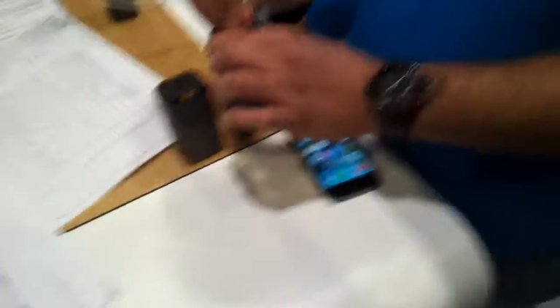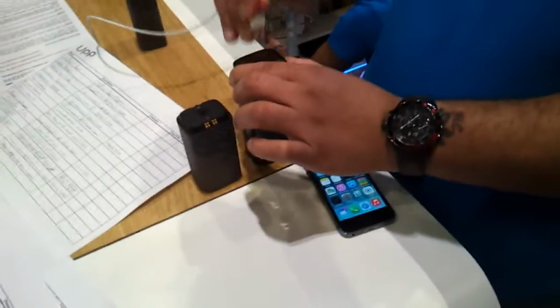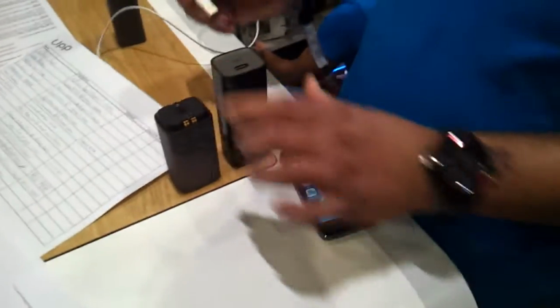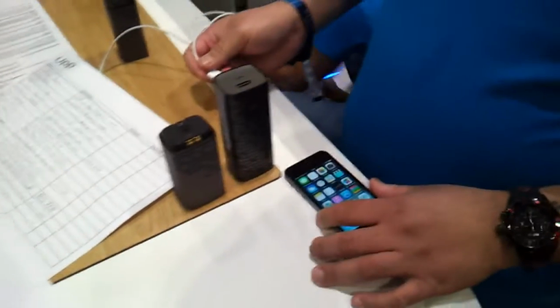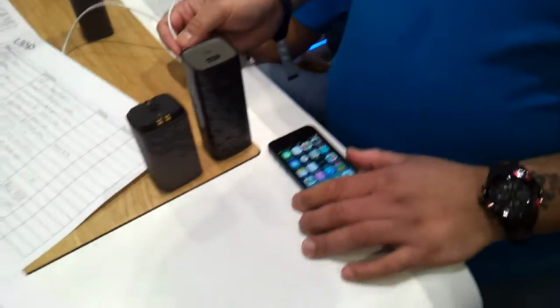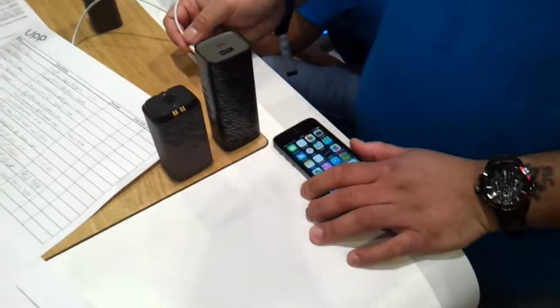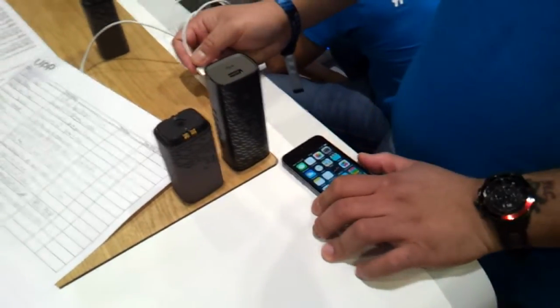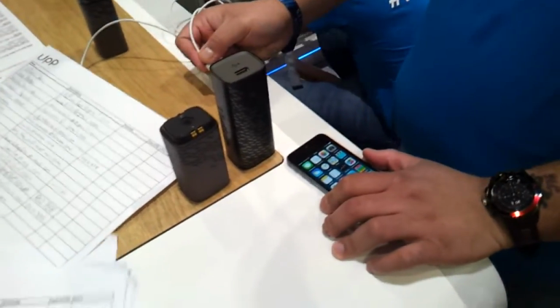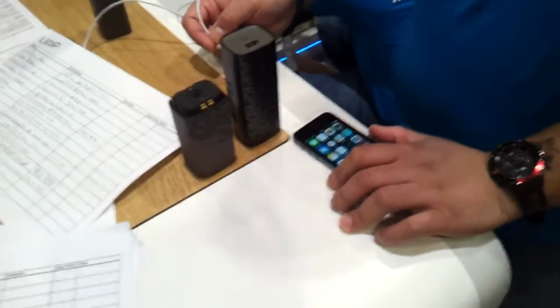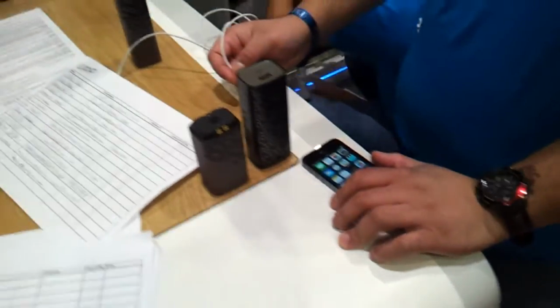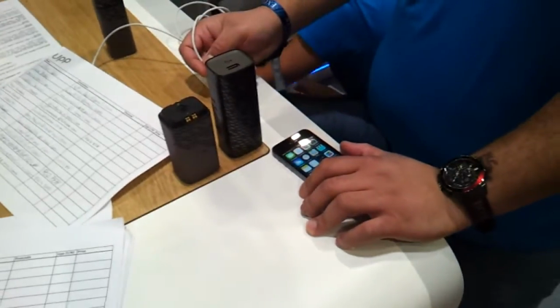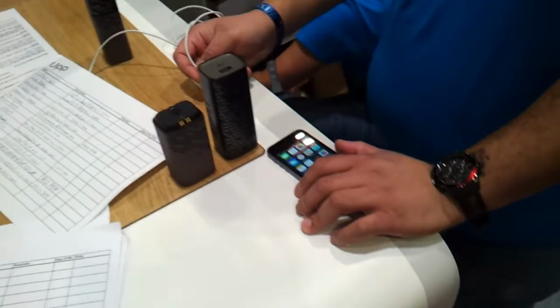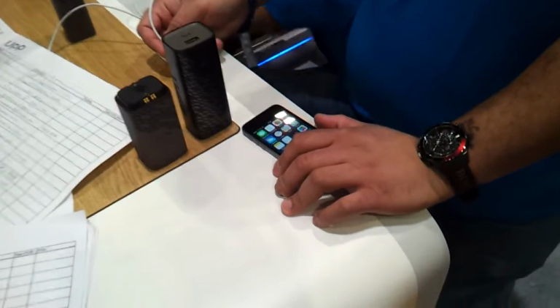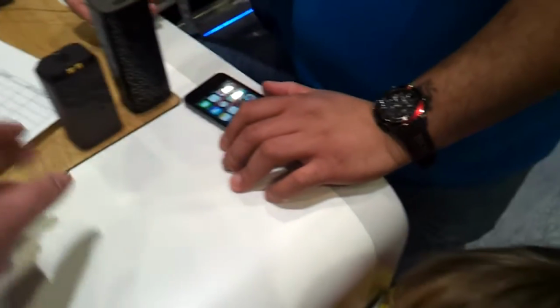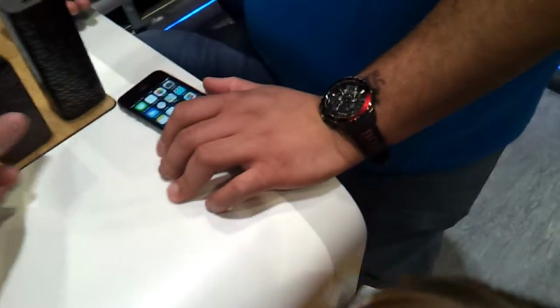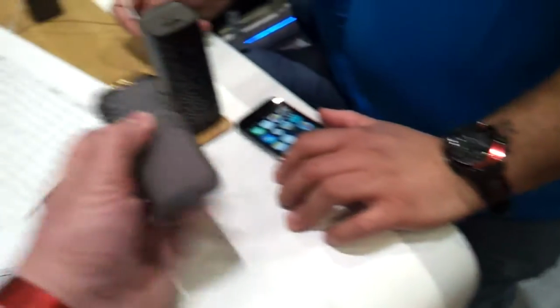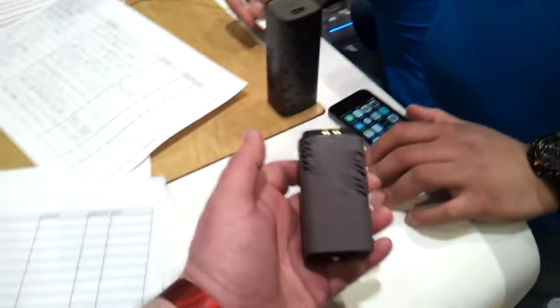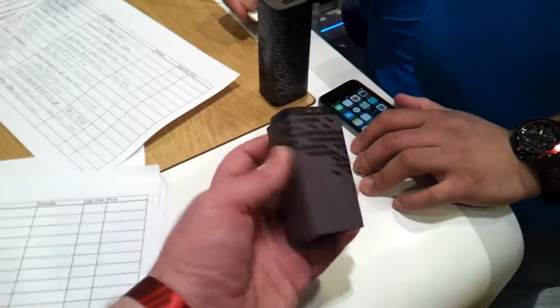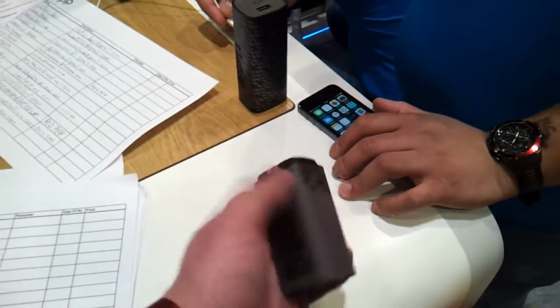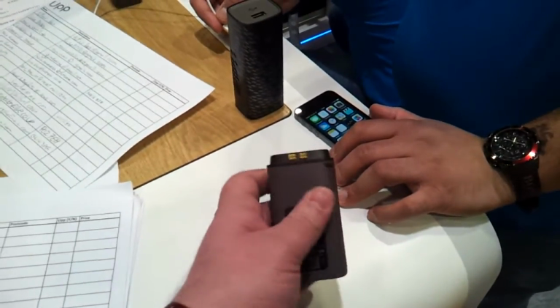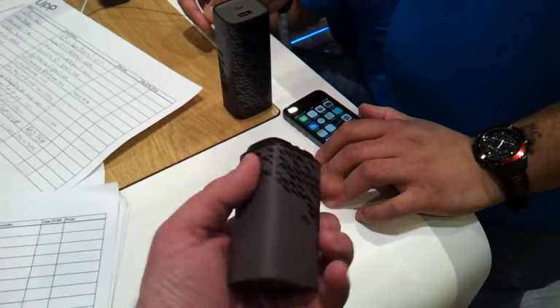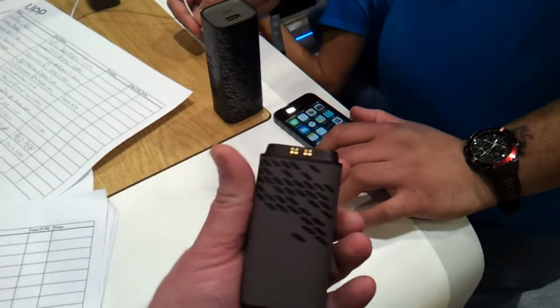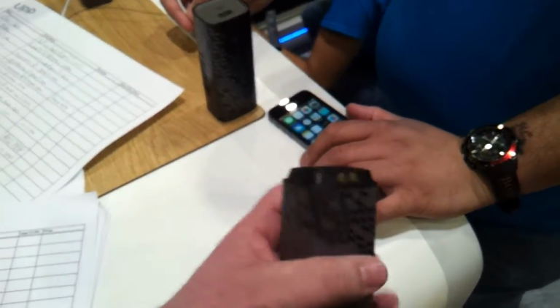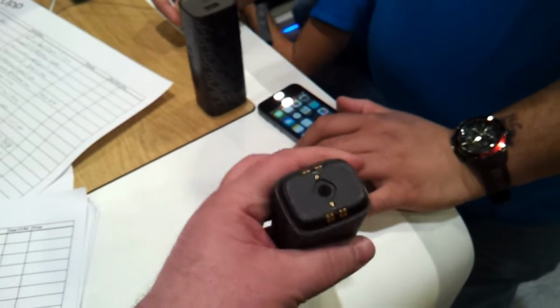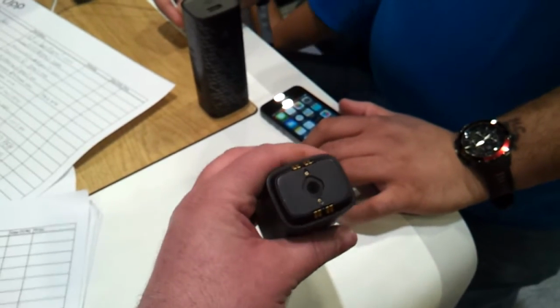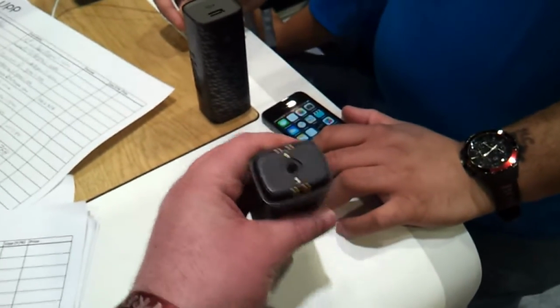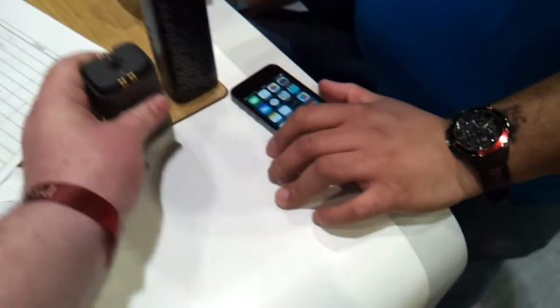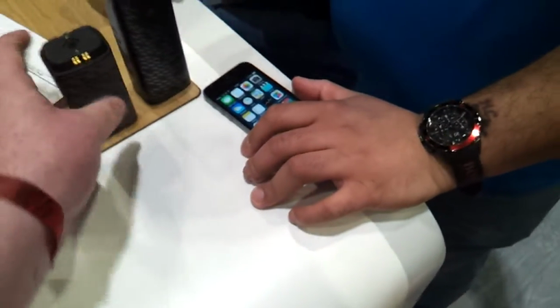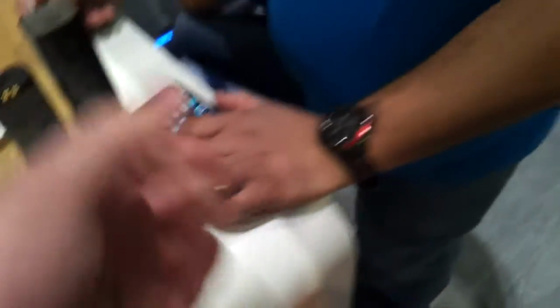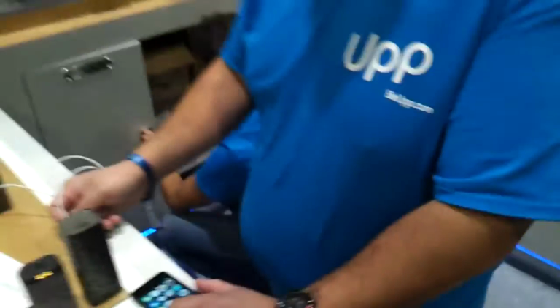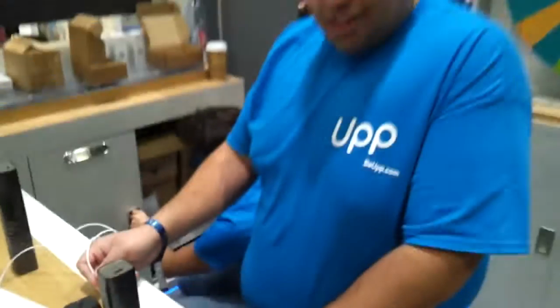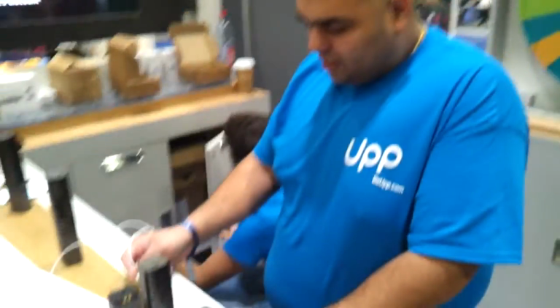Hi guys, I'm Well Confused here. I'm at the London Bike Show and I am here at the Upstand with what looks like an amazing hydrogen fuel cell based technology to charge you up and keep you going for as long as you need. And this charming gentleman here is going to demonstrate it for me.